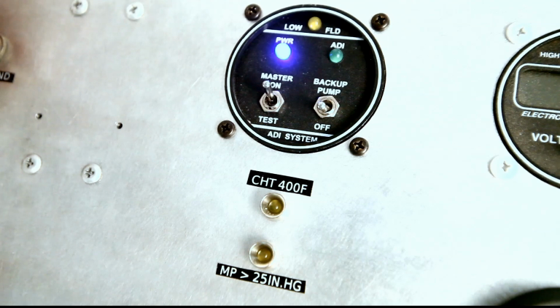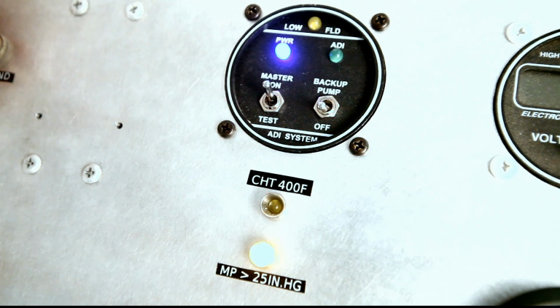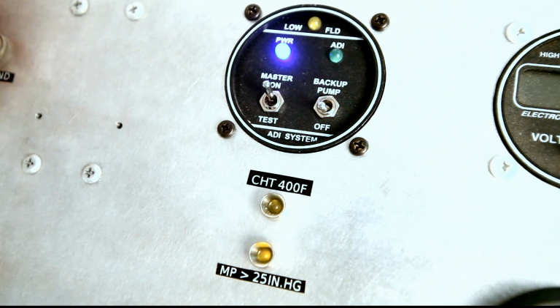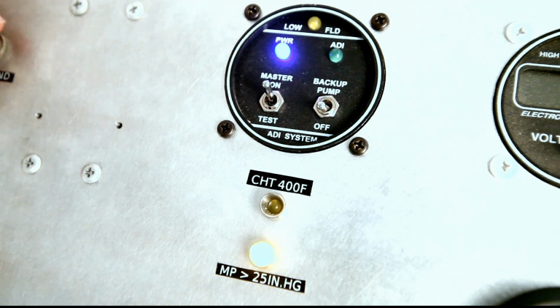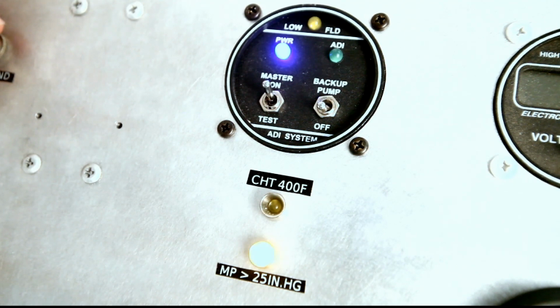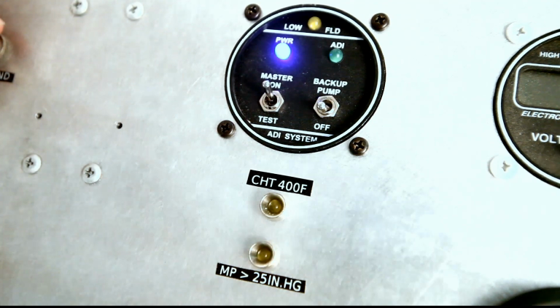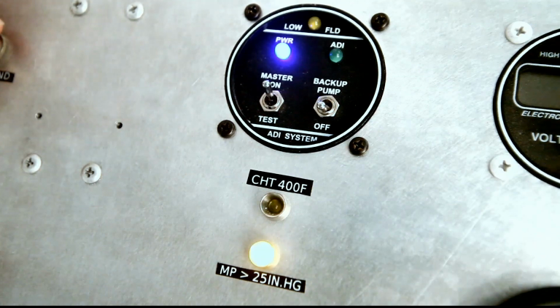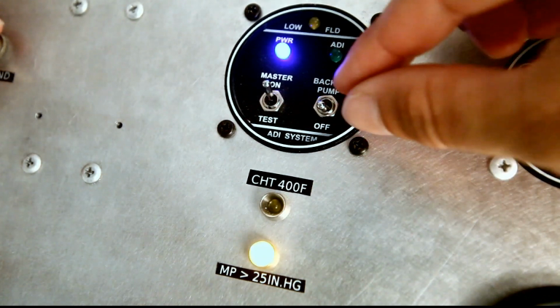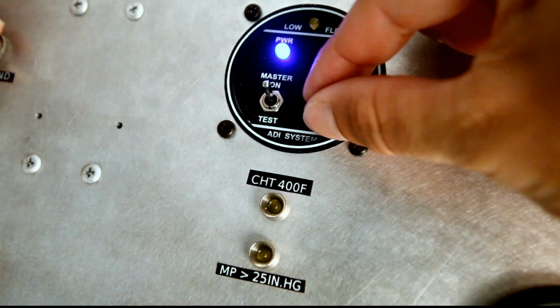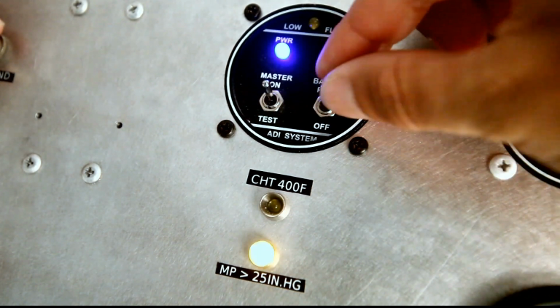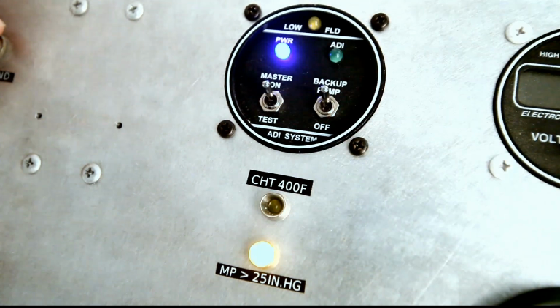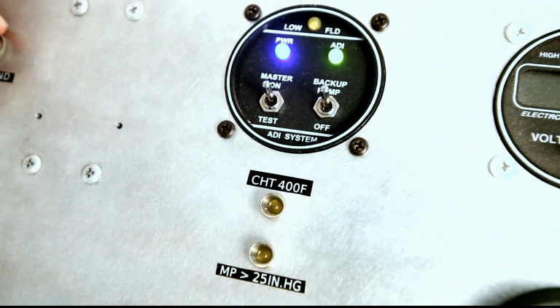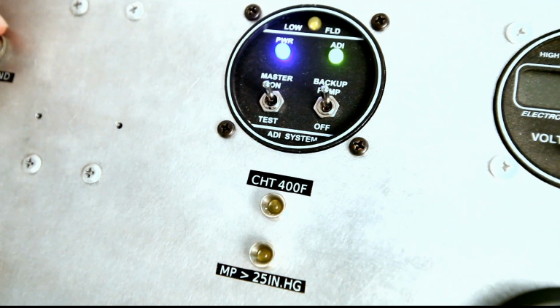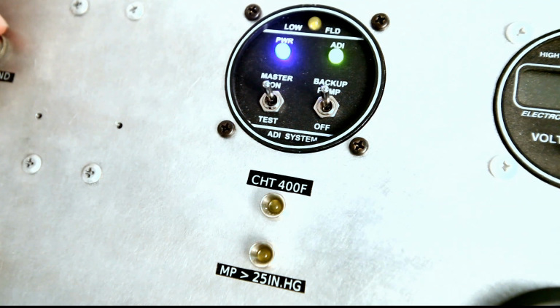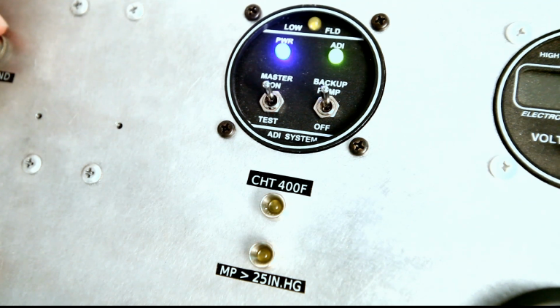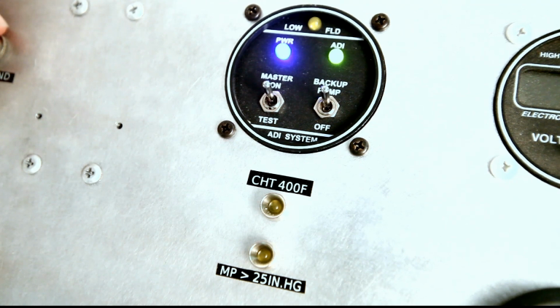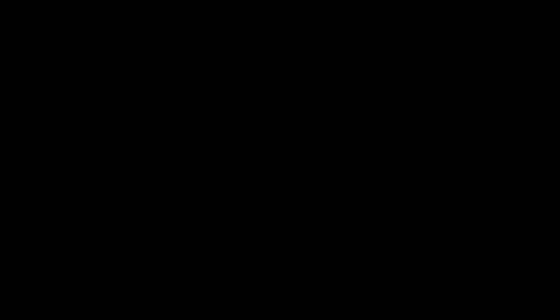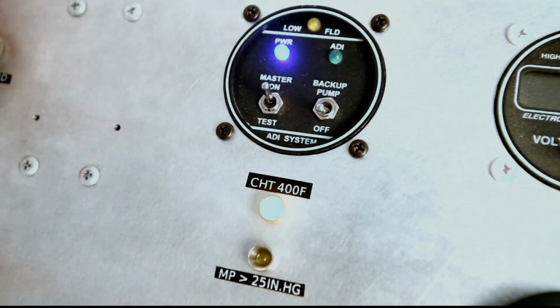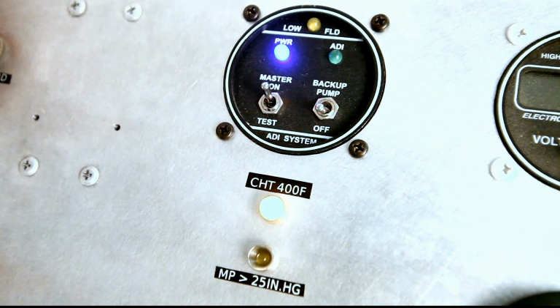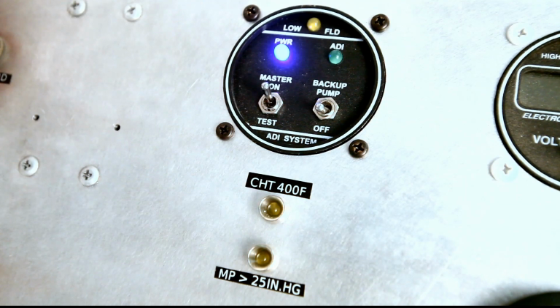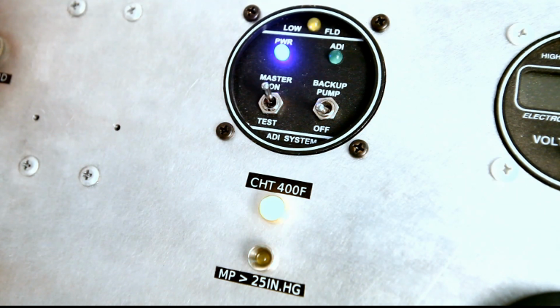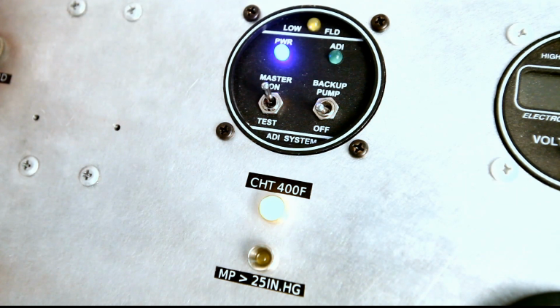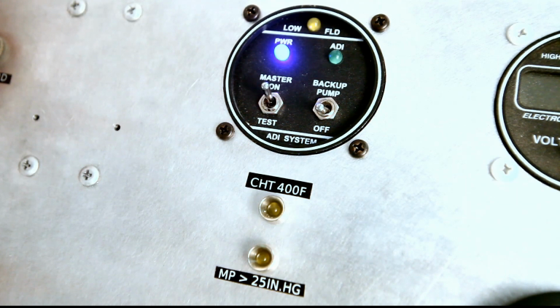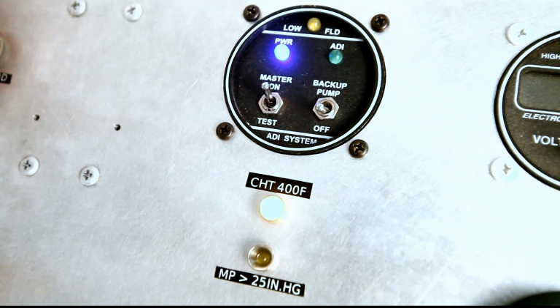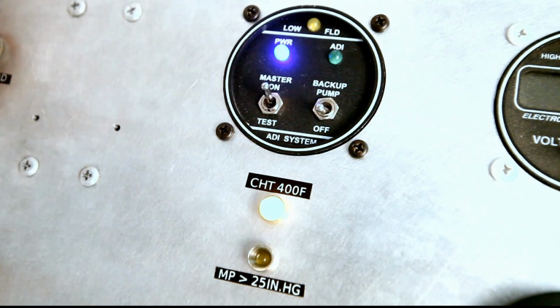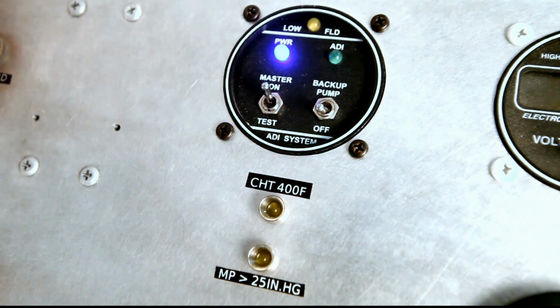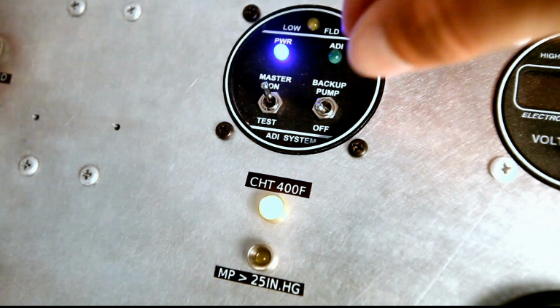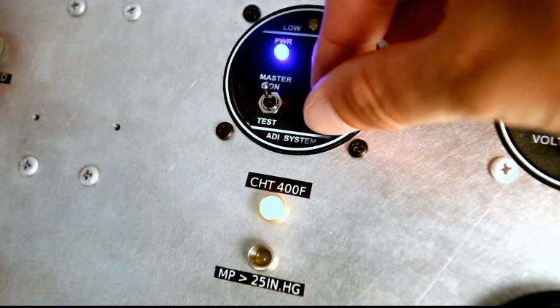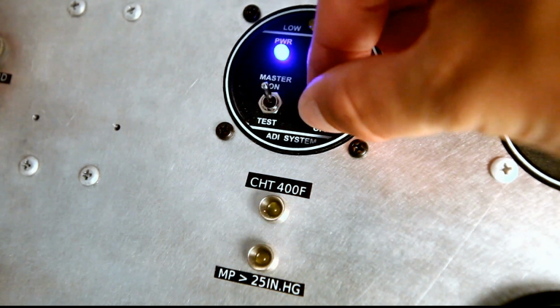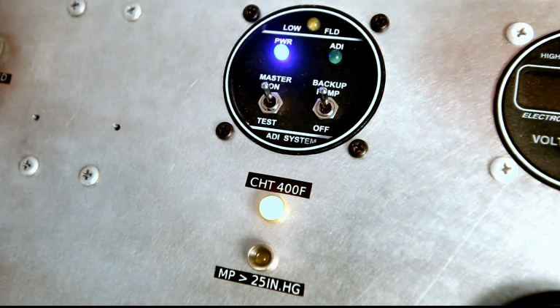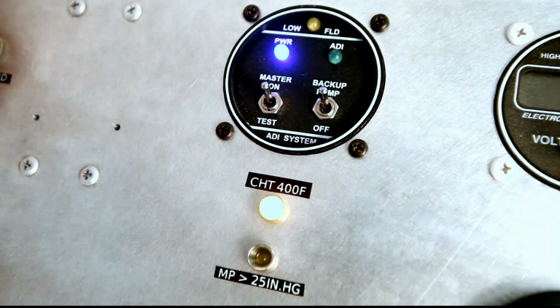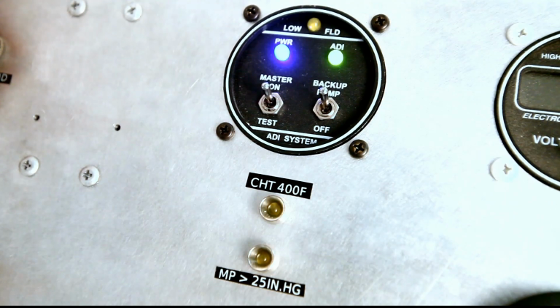In case the main system fails, manifold pressure or cylinder temperature warning lights will alert the crew that the backup system must be activated until both manifold pressure and cylinder temperature parameters are below the trigger points.